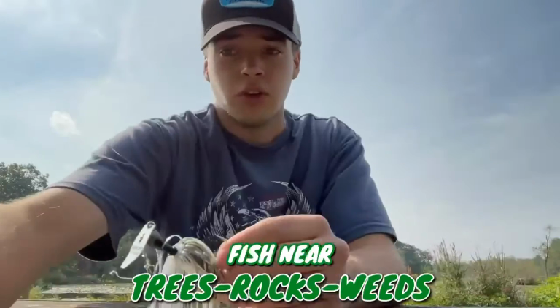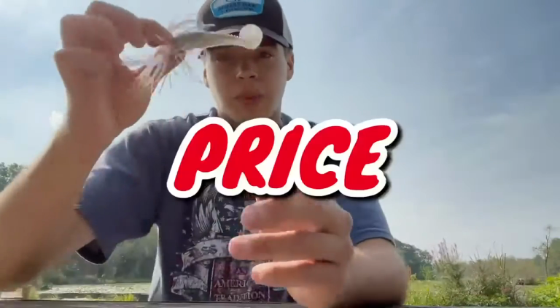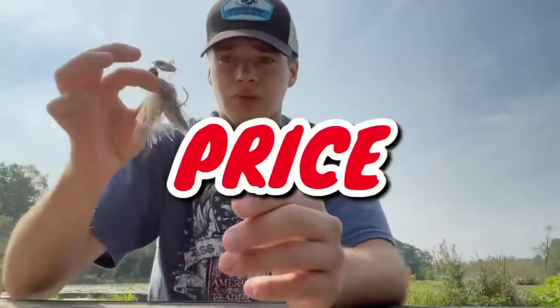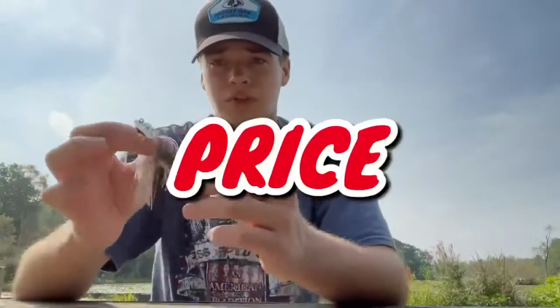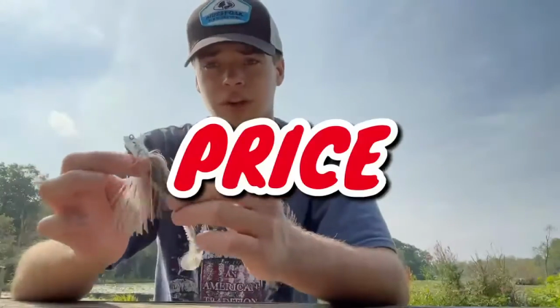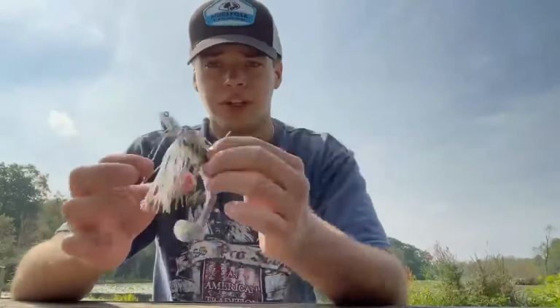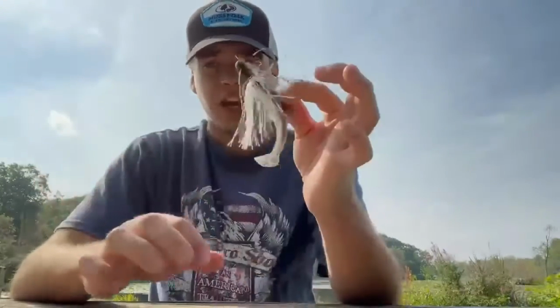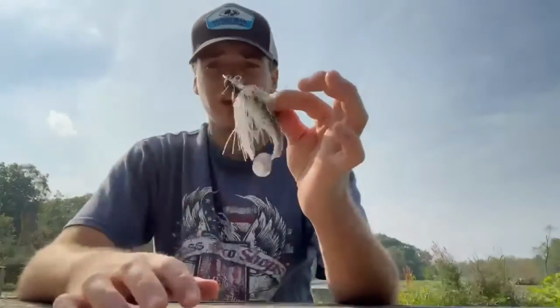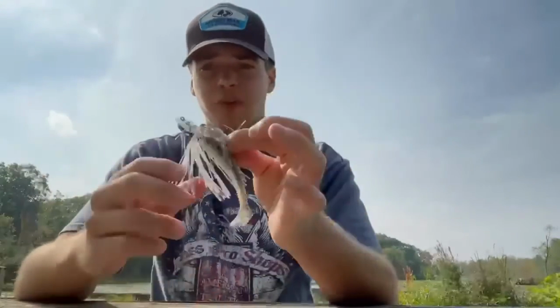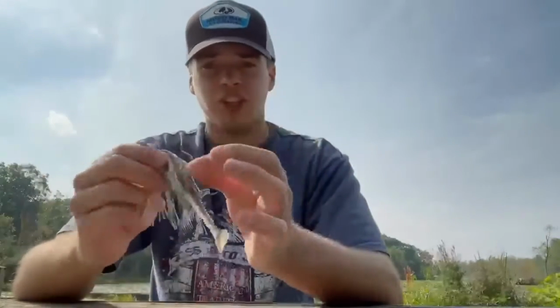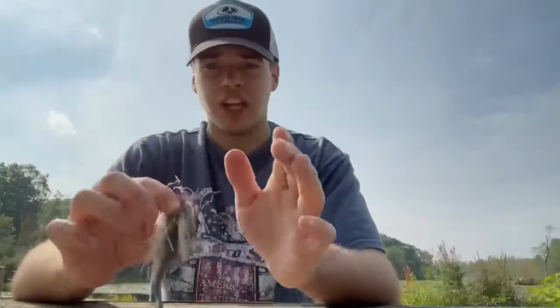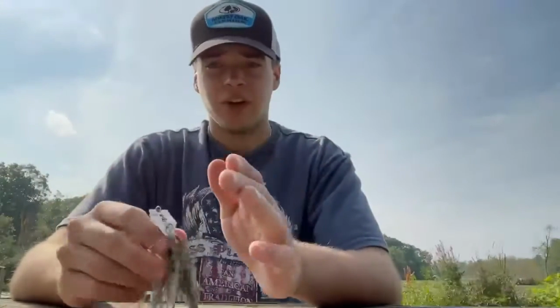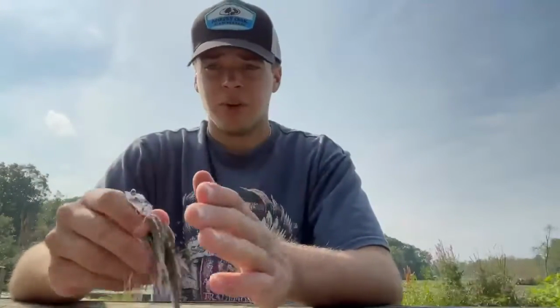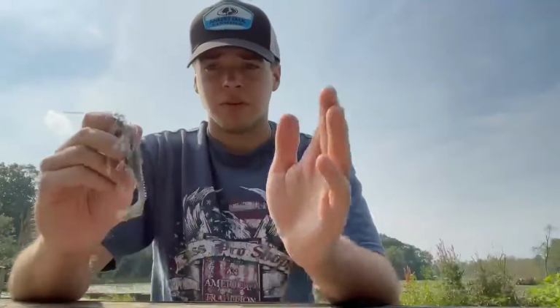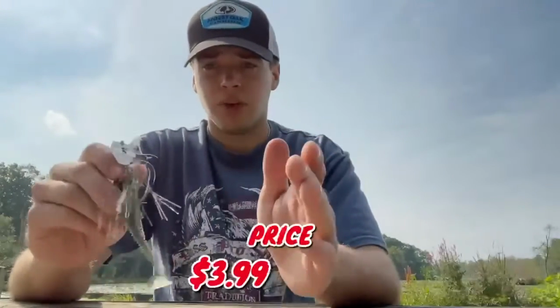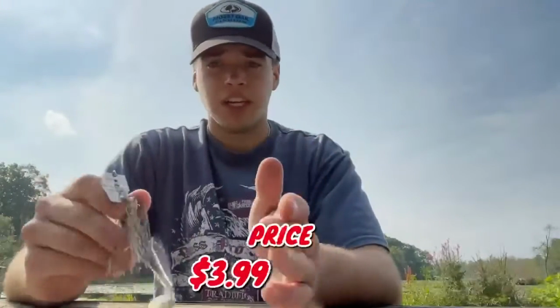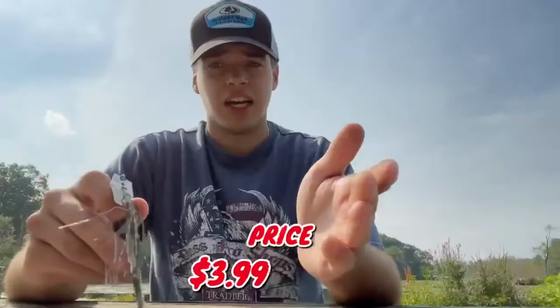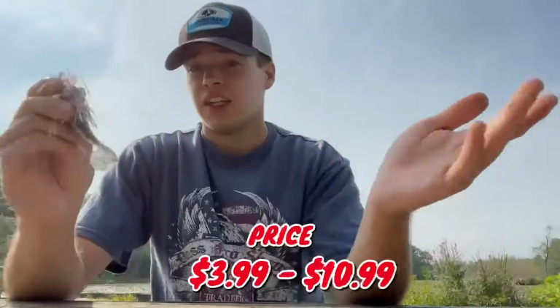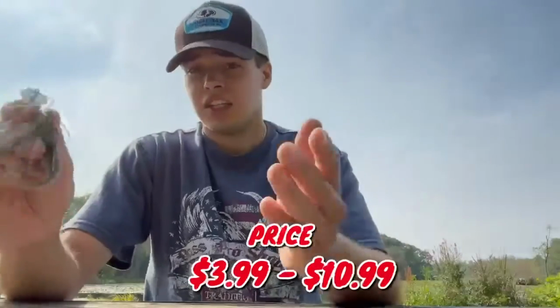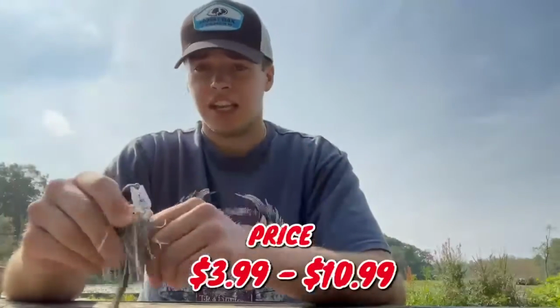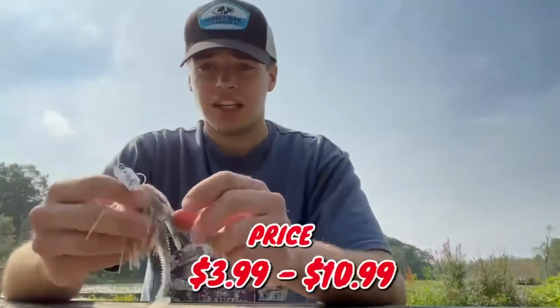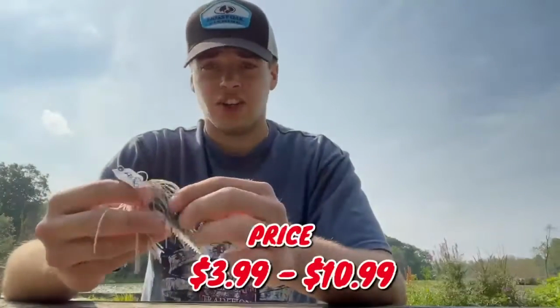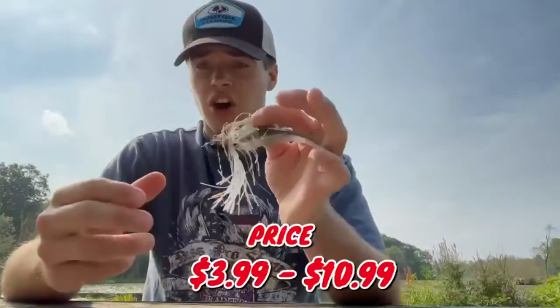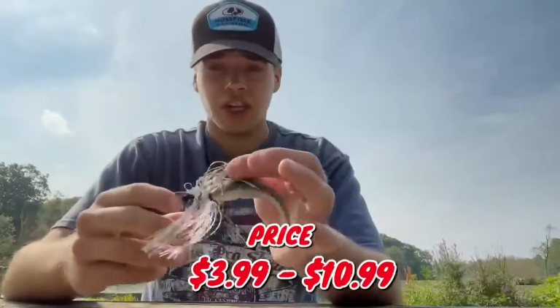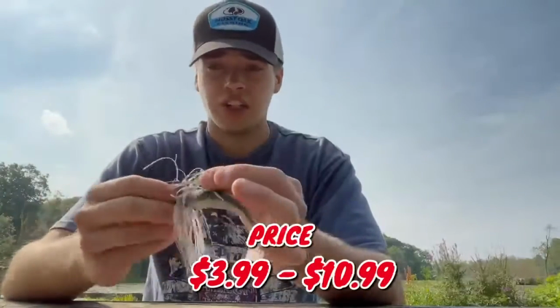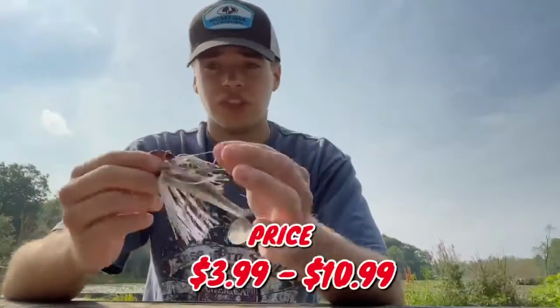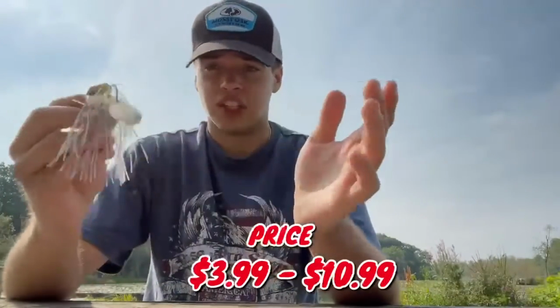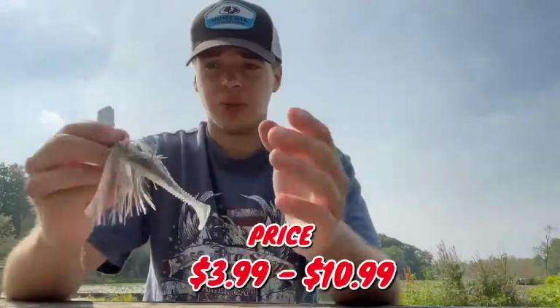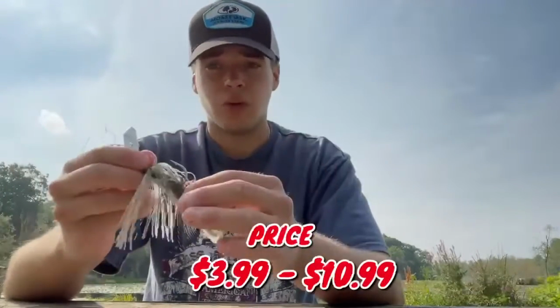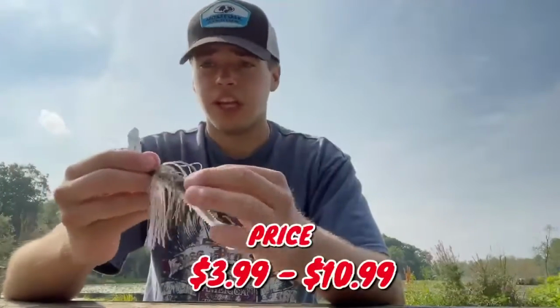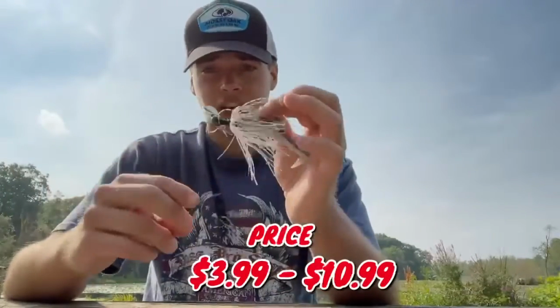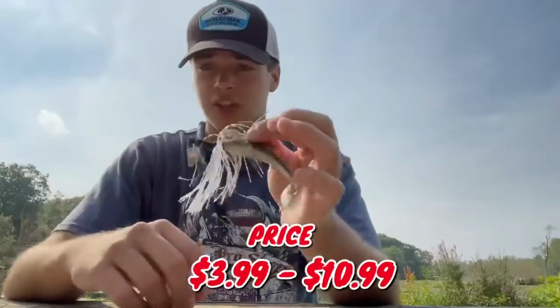Let's talk about the price of a chatterbait. A chatterbait ranges anywhere from $3.99 to $10.99. All you got to do is get the cheaper one and you'll catch fish.